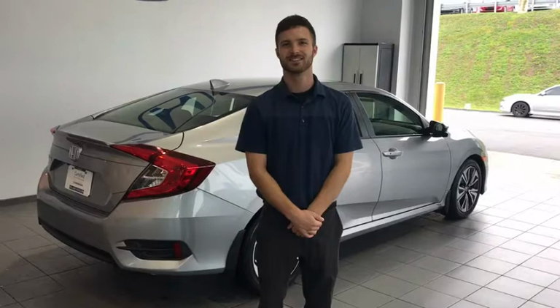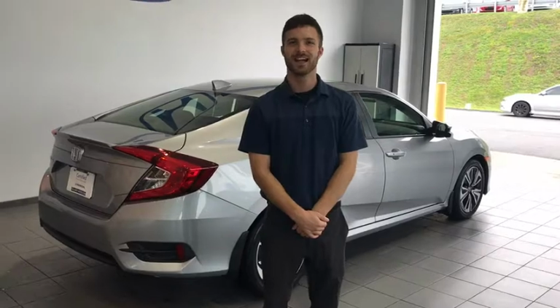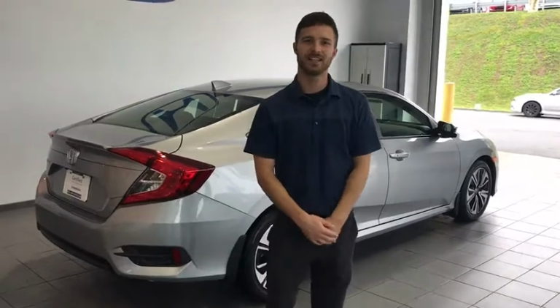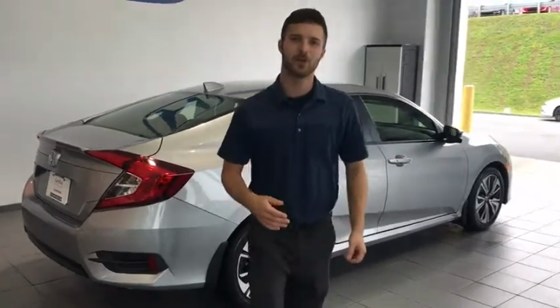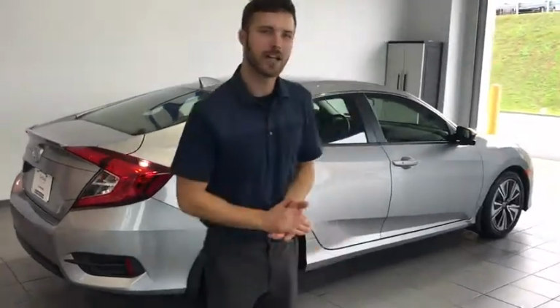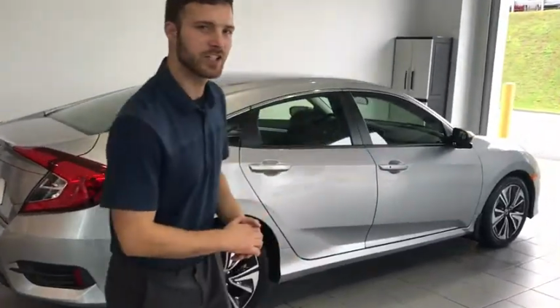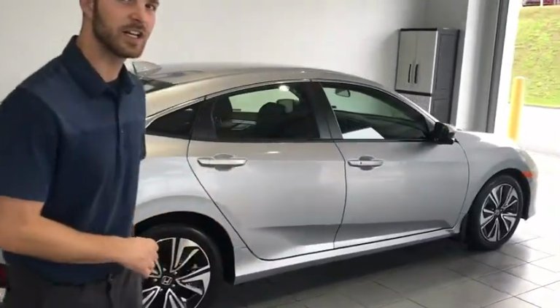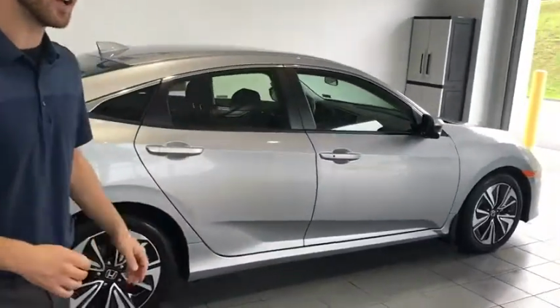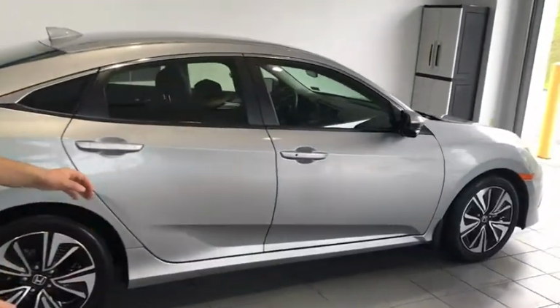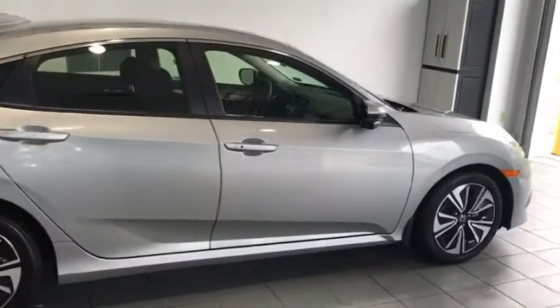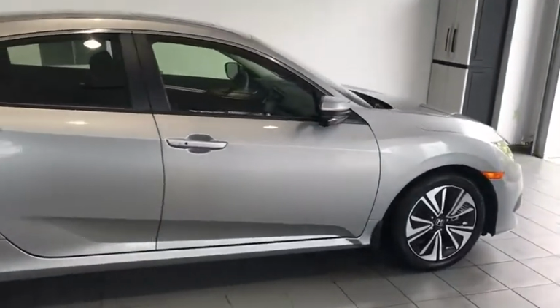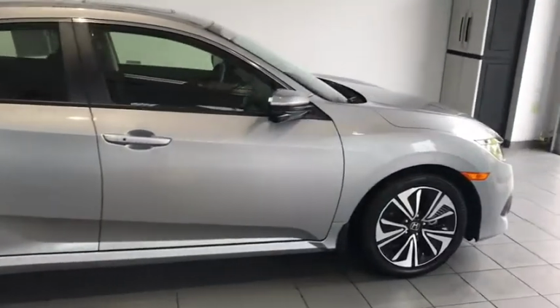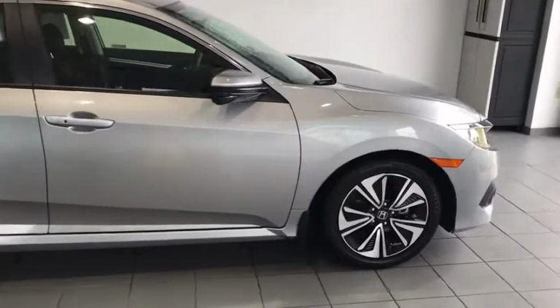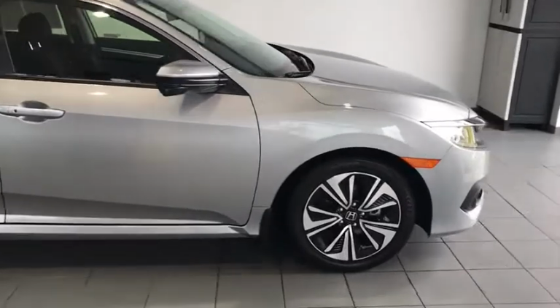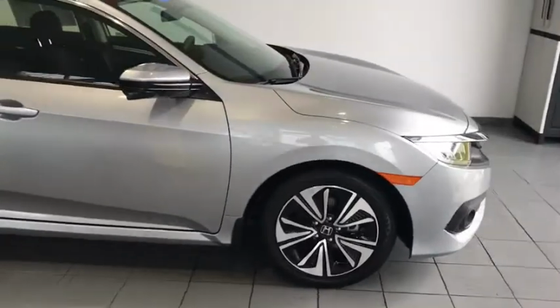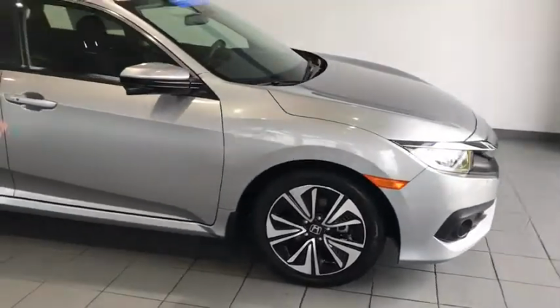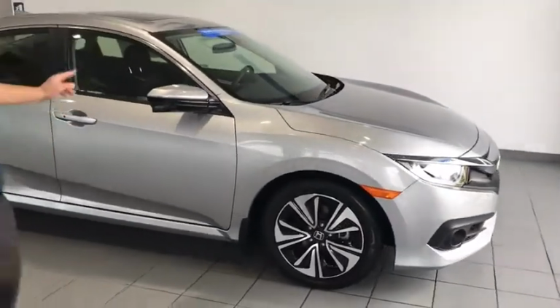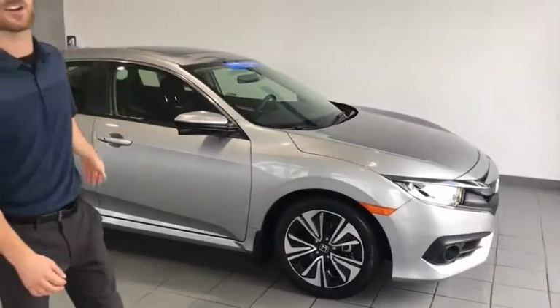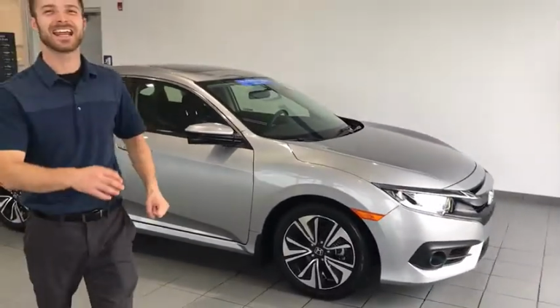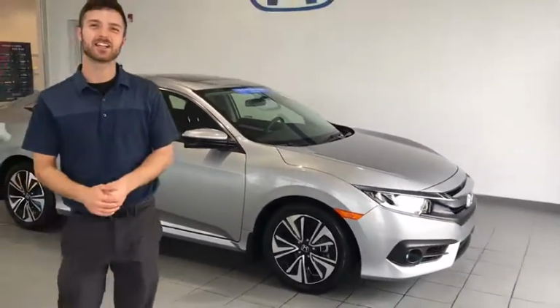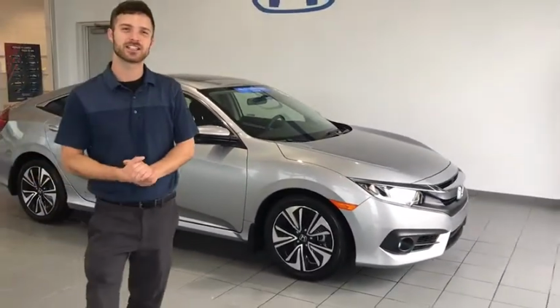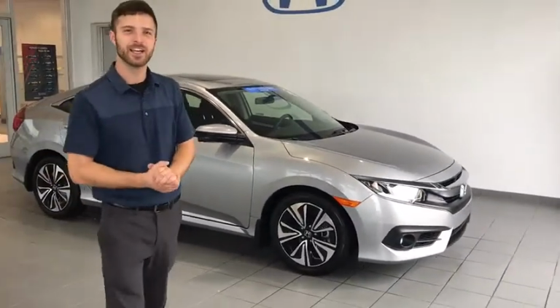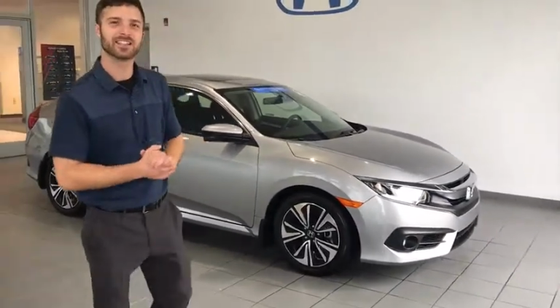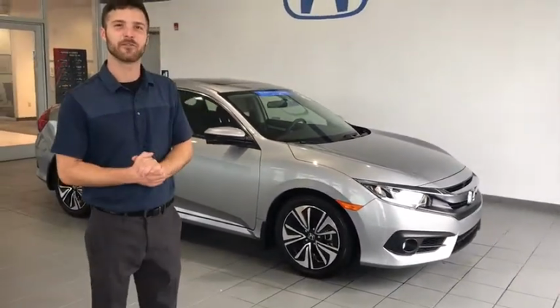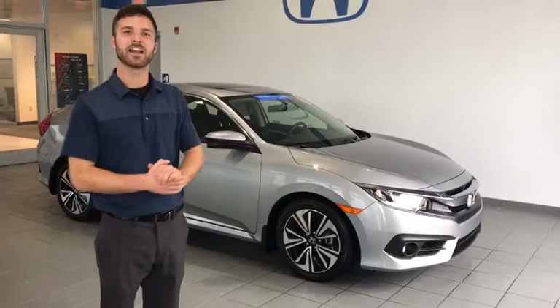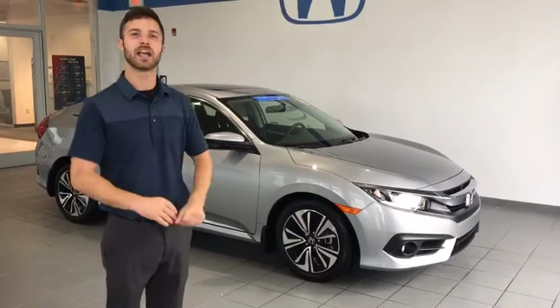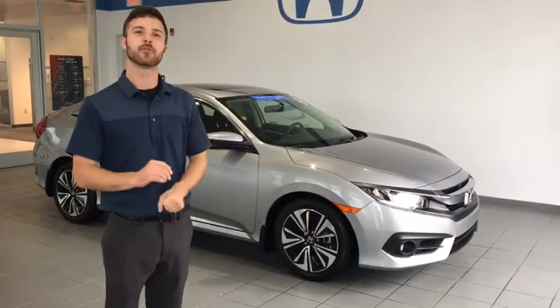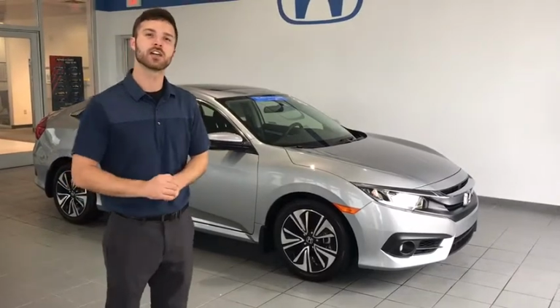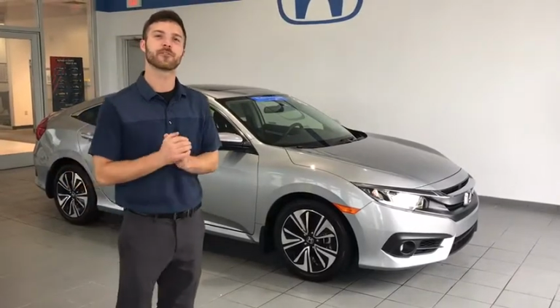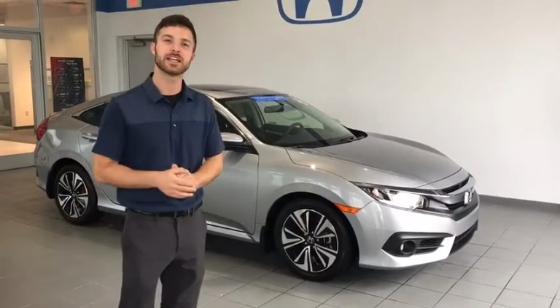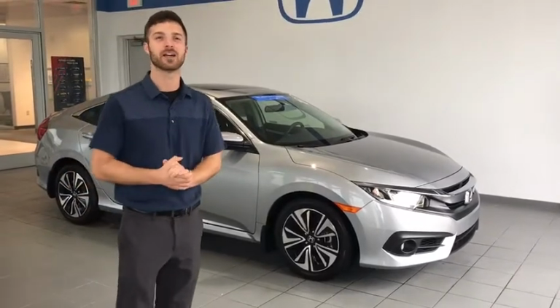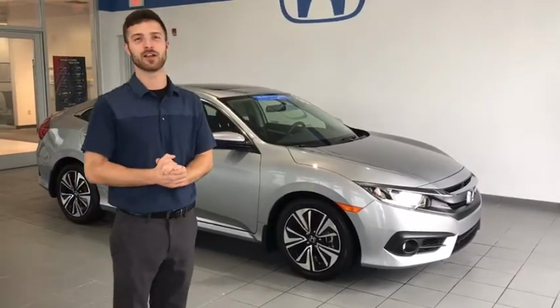Hey guys, so today we just traded in a brand new 2018 Honda Civic. Yes, I said 2018 Honda Civic — it is certified and only has 415 miles on it.